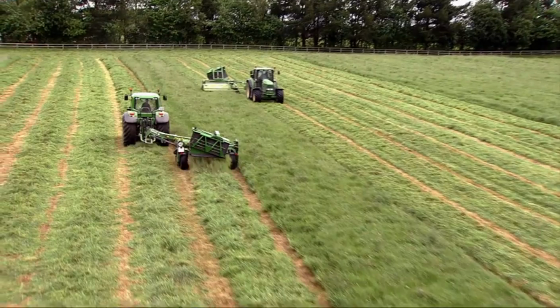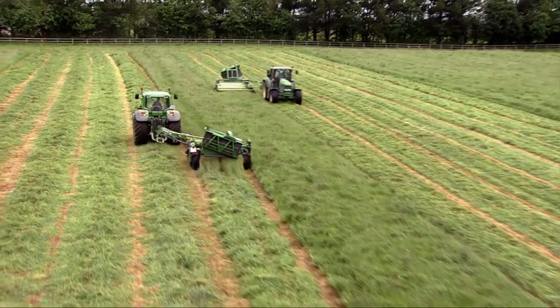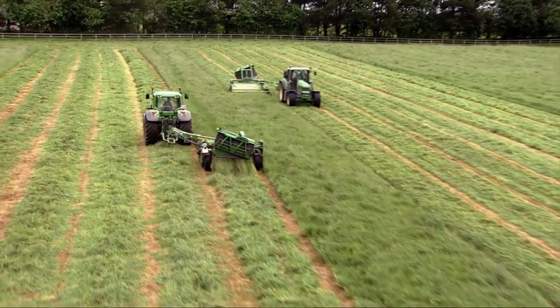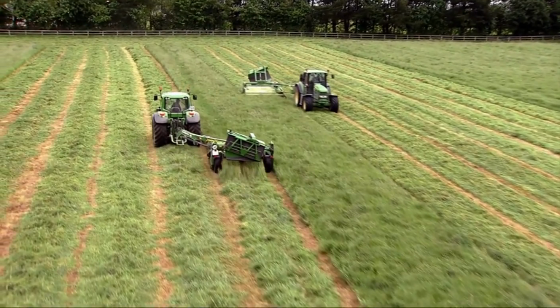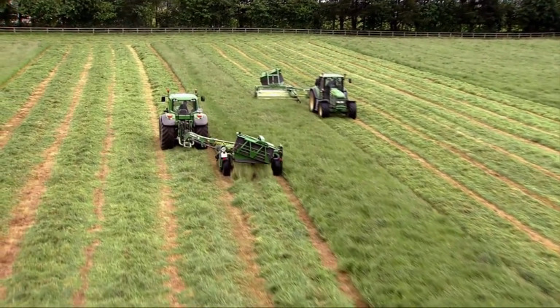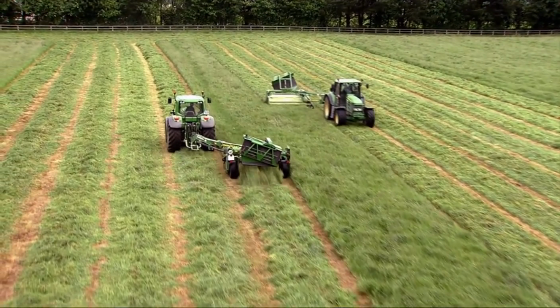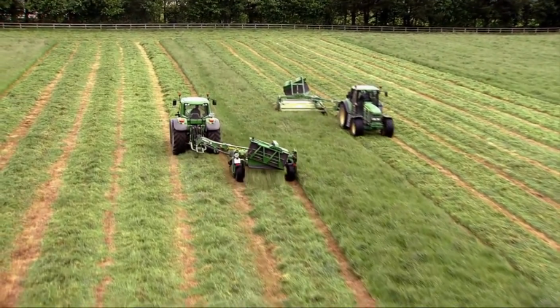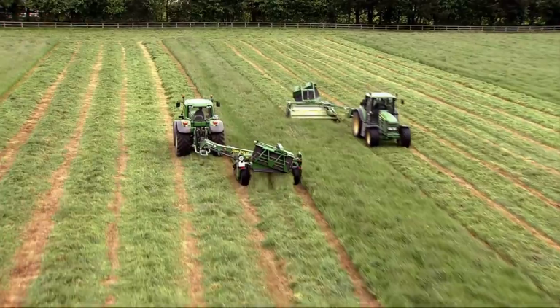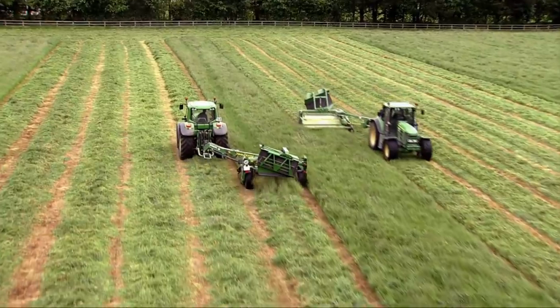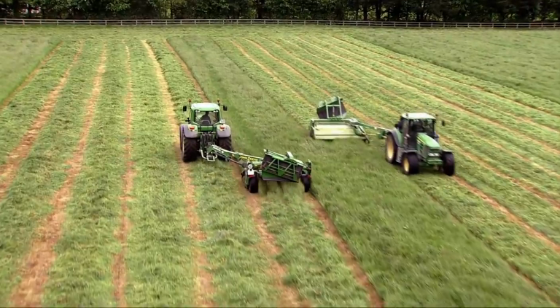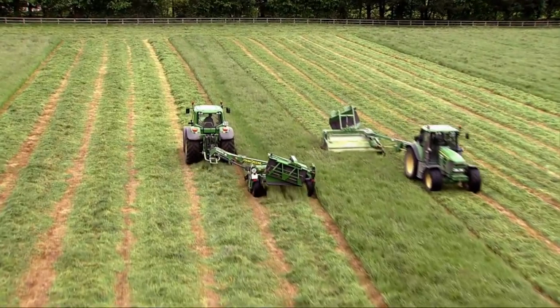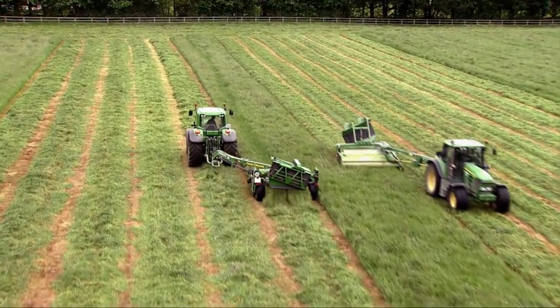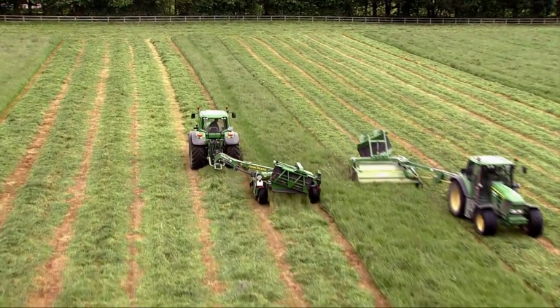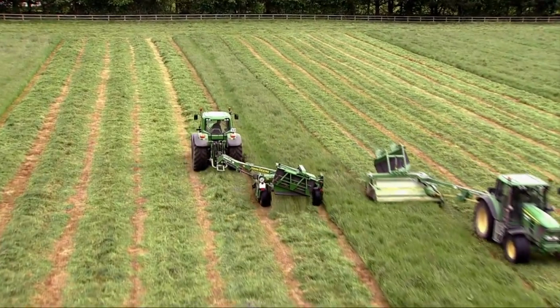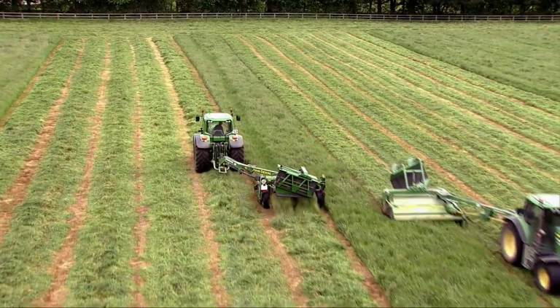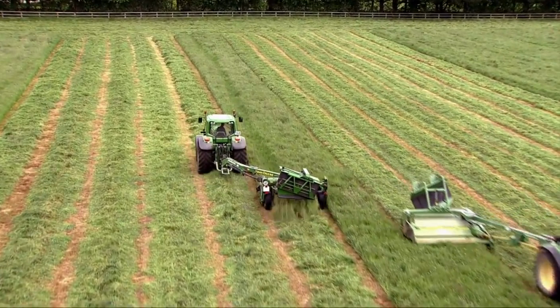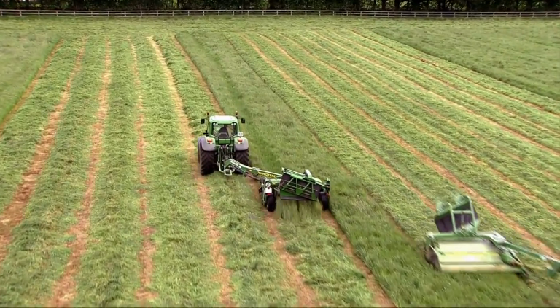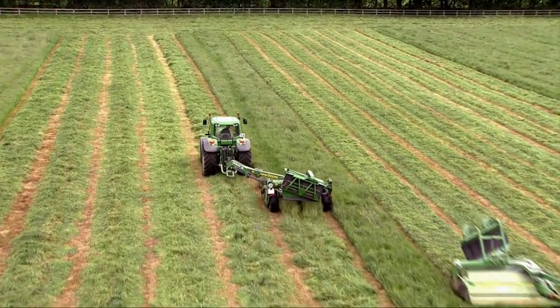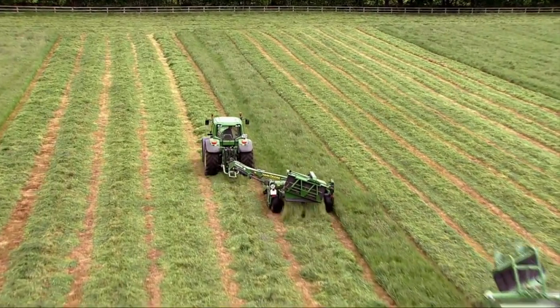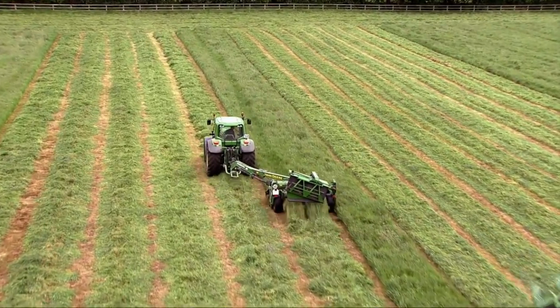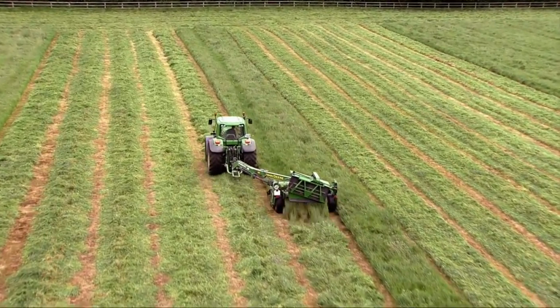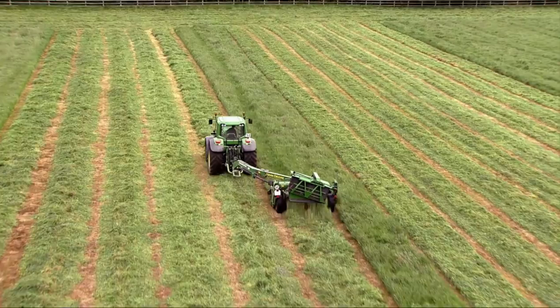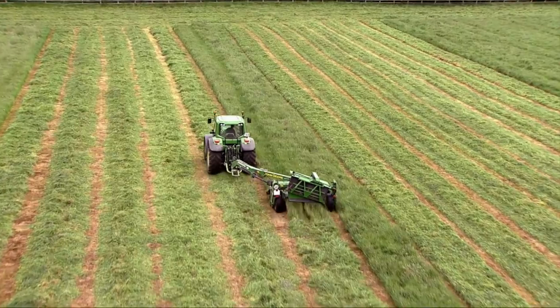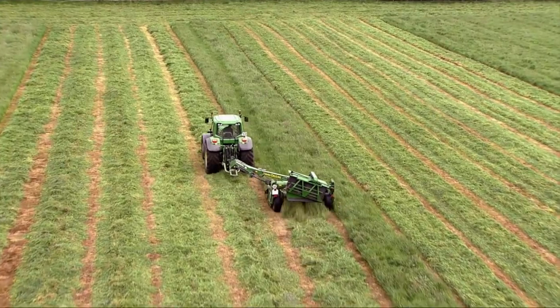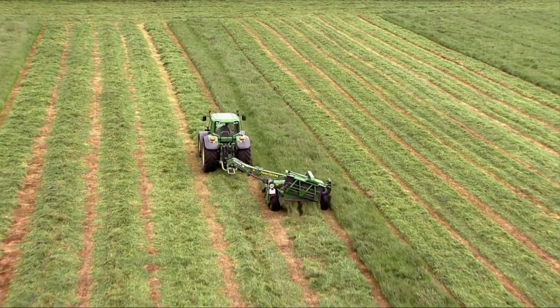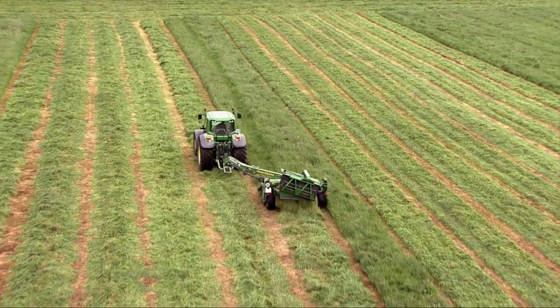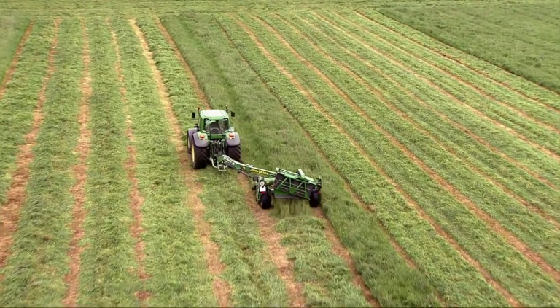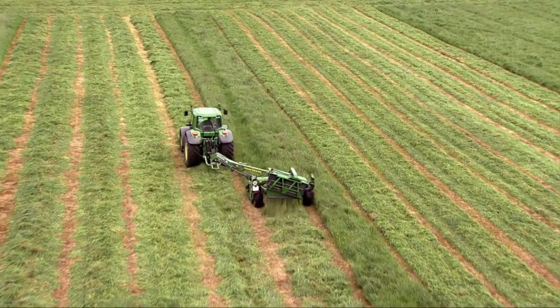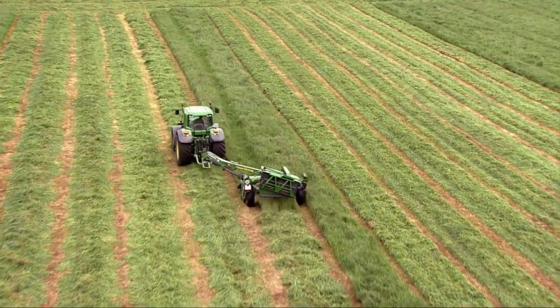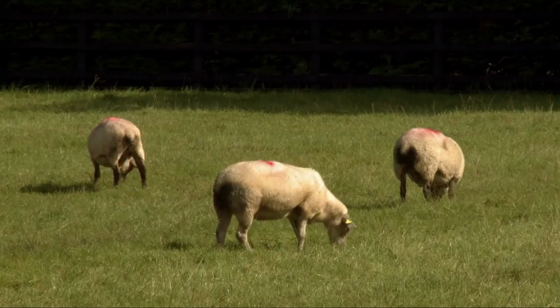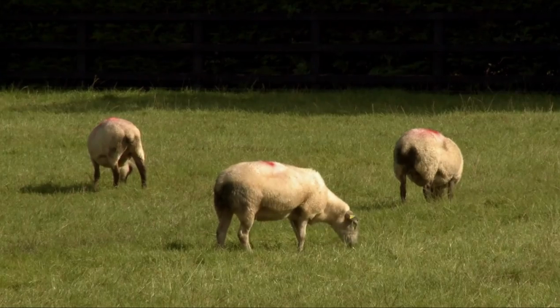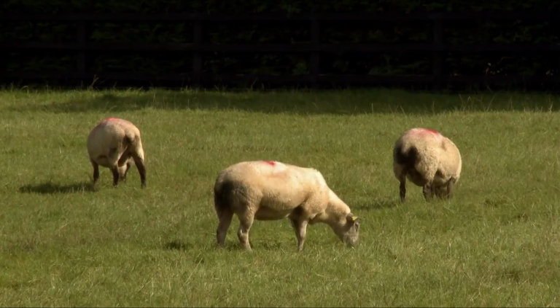And we know that from September to December, the best lawnmower to use on our land is not one that is pulled by a tractor. It is, in fact, a flock of sheep.